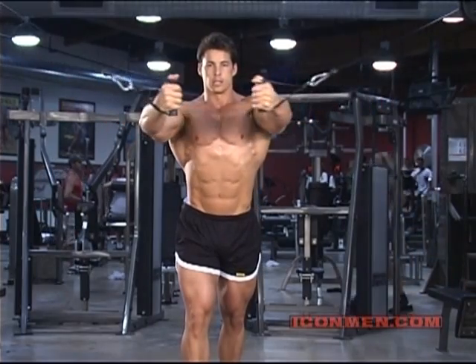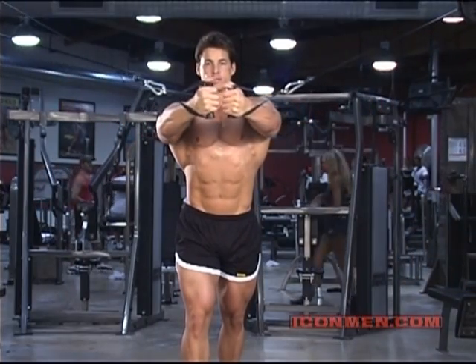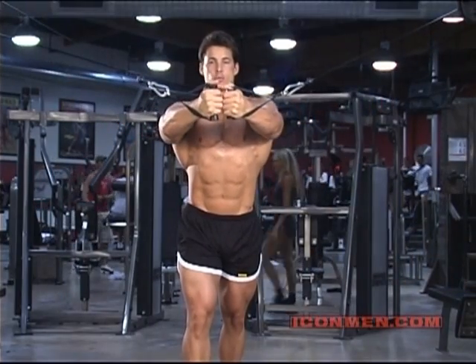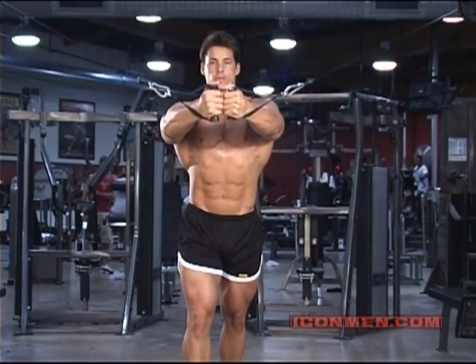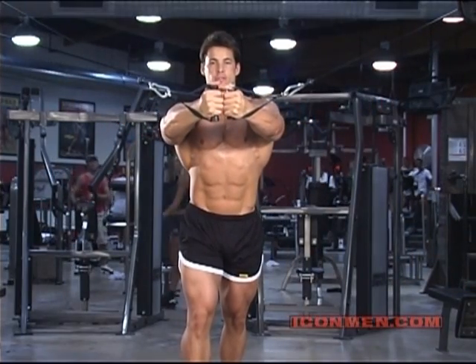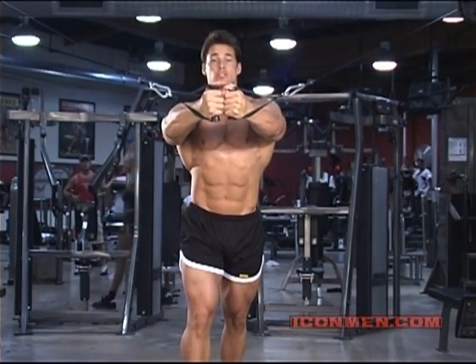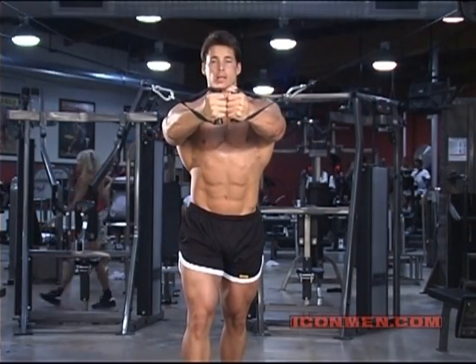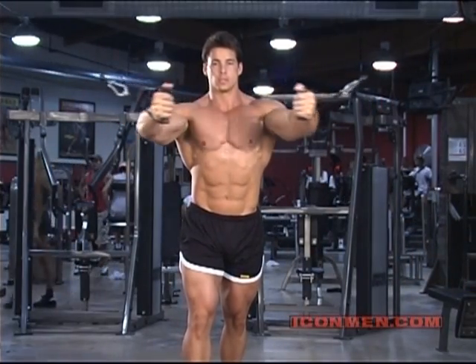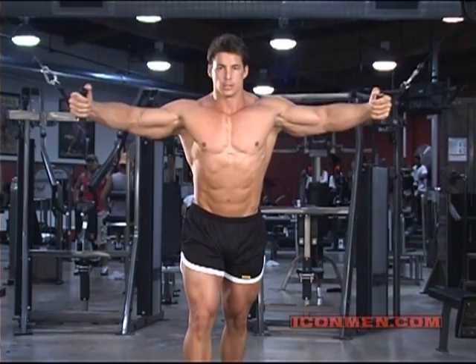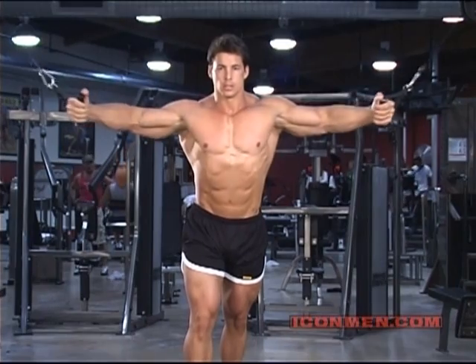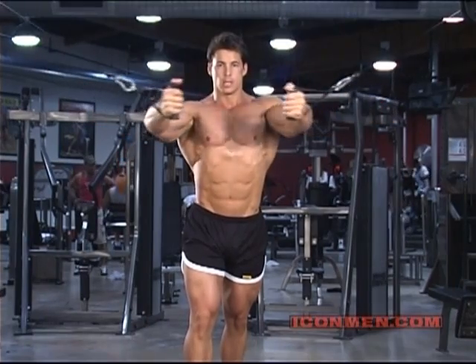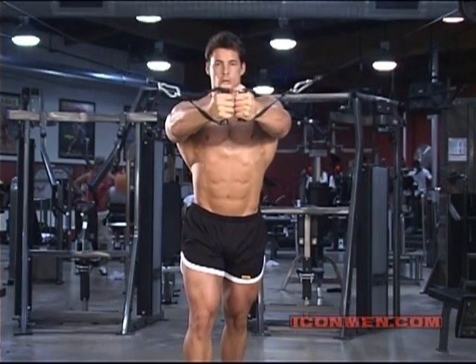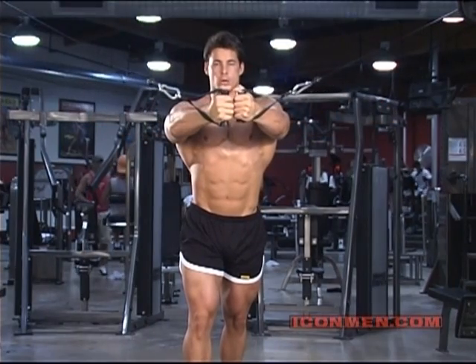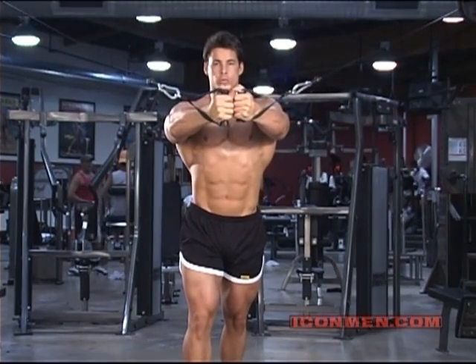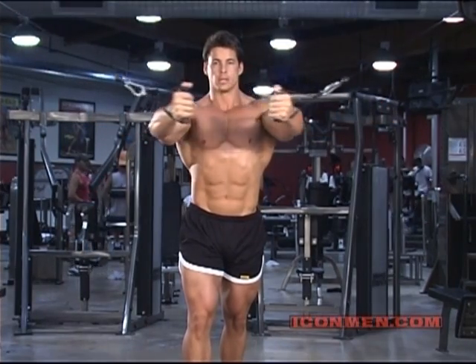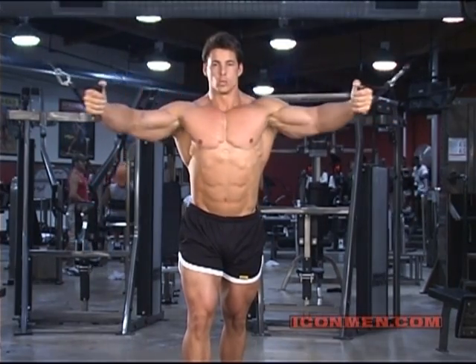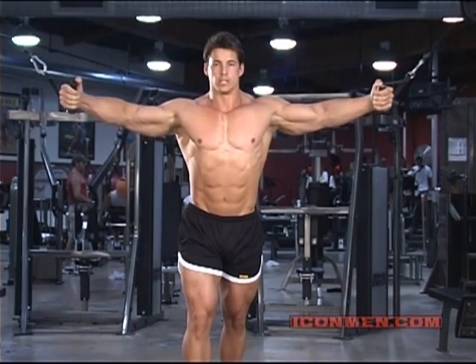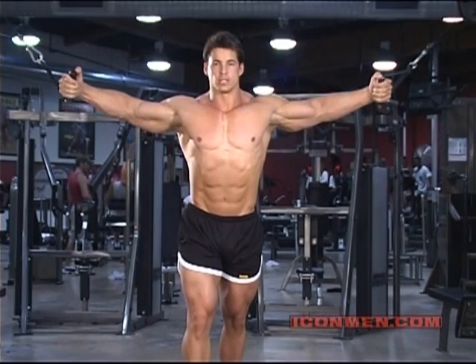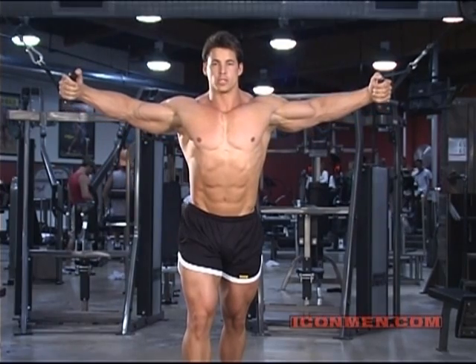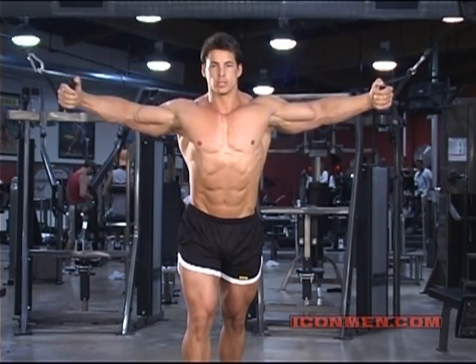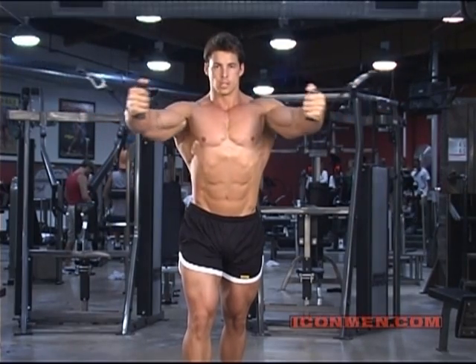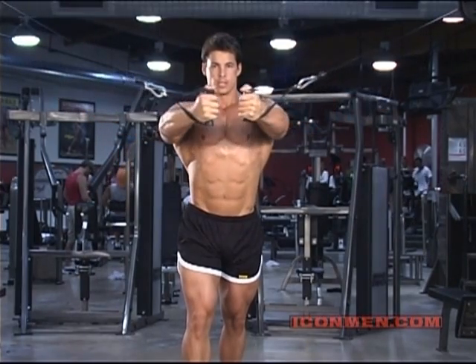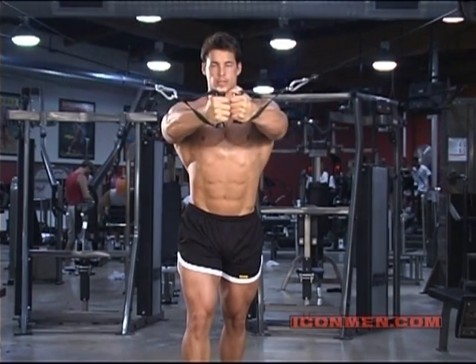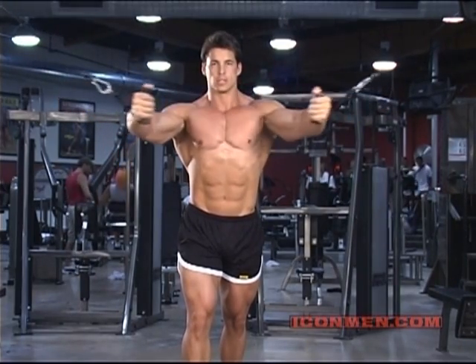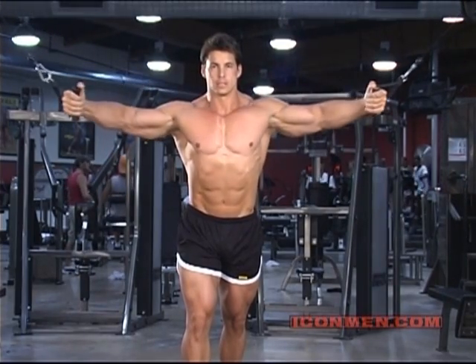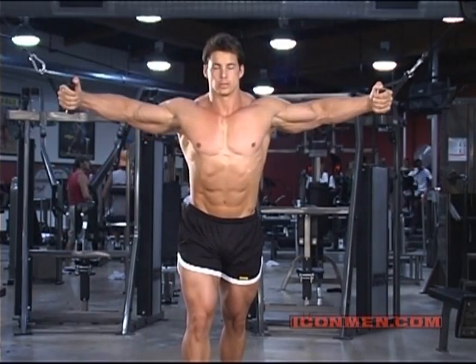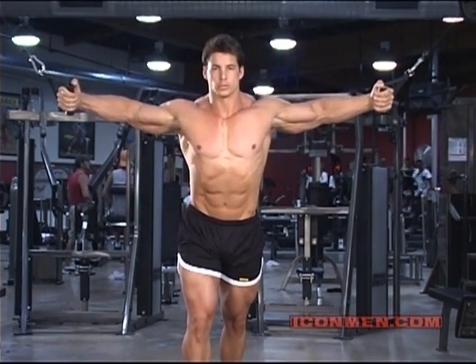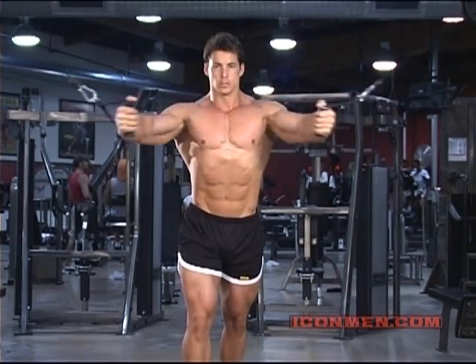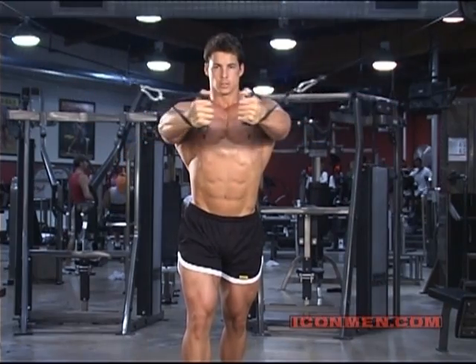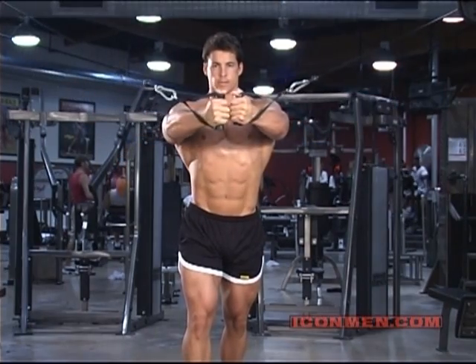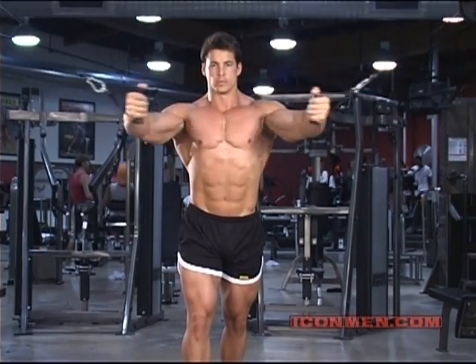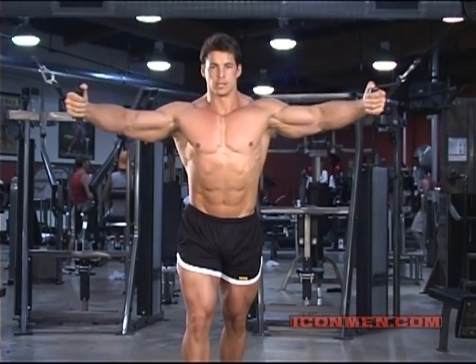Get a nice flex, you want to hold for half a second — this is ten reps. Hold, when you release get a nice stretch, and flex. Stretch, and flex. We've got ten of these.